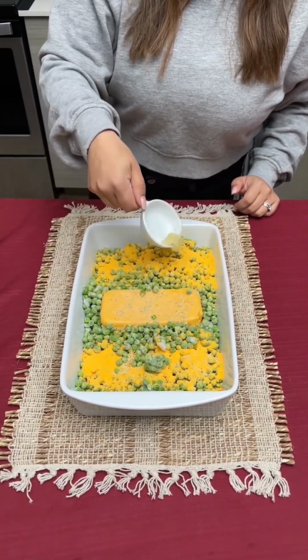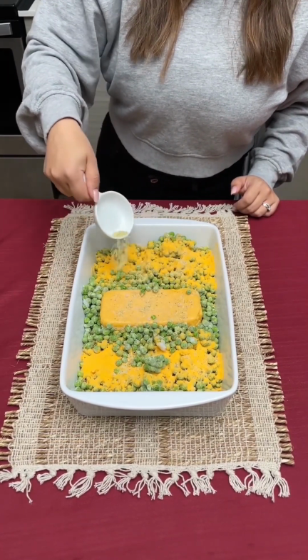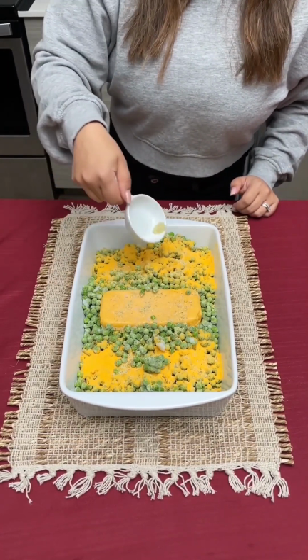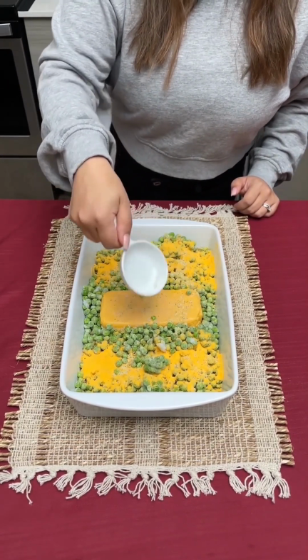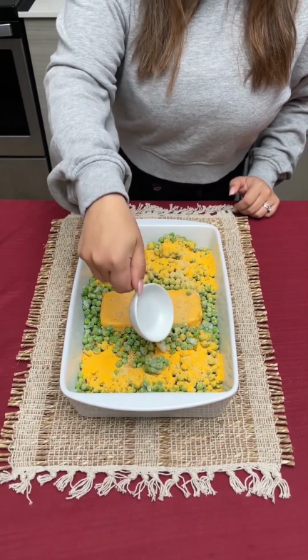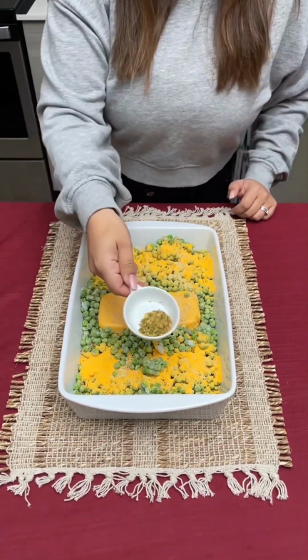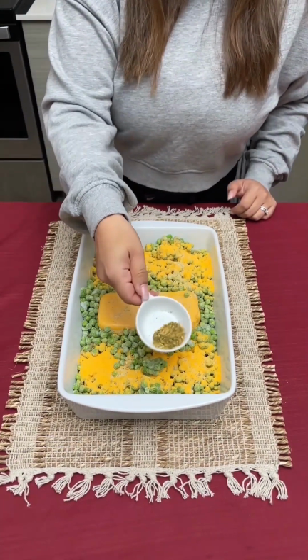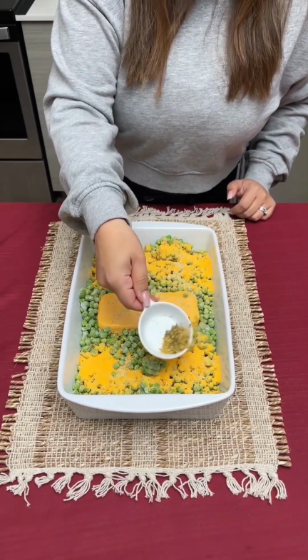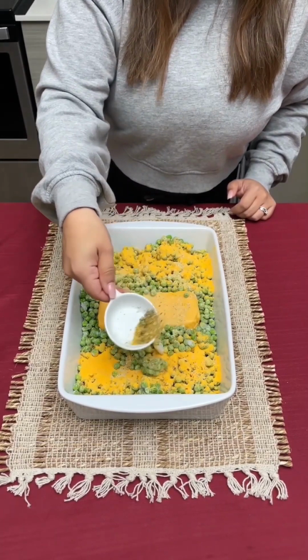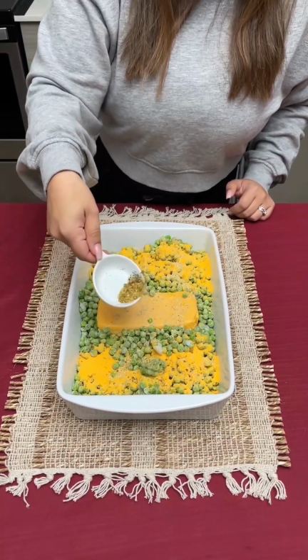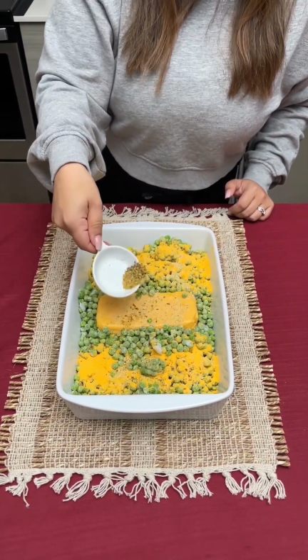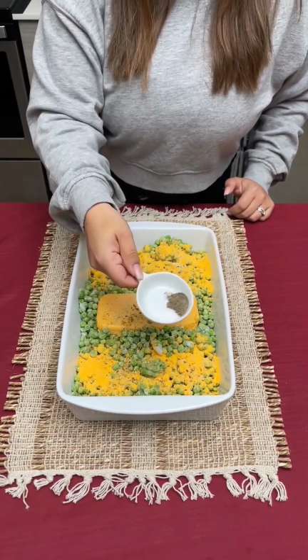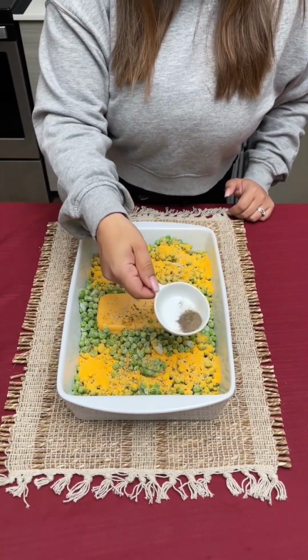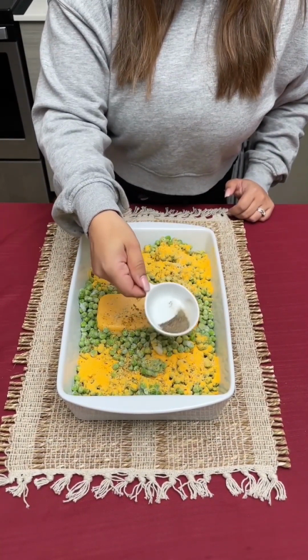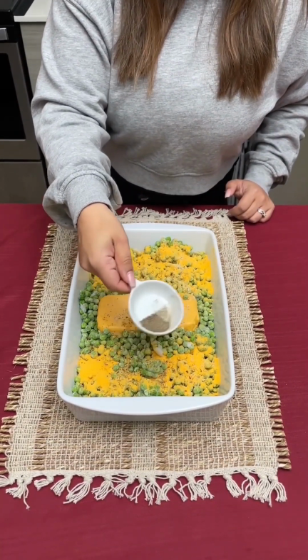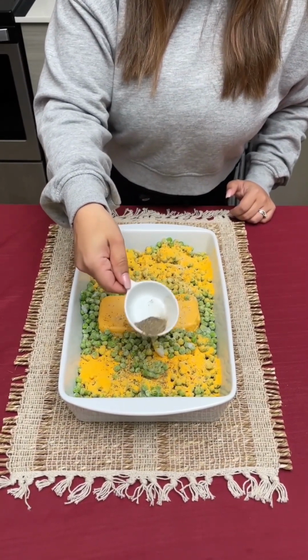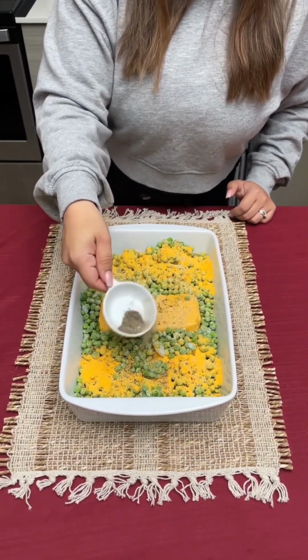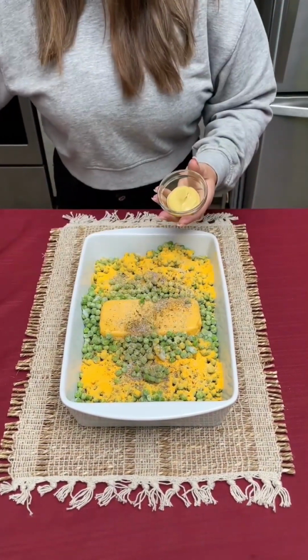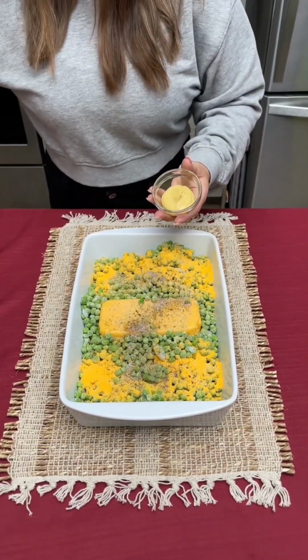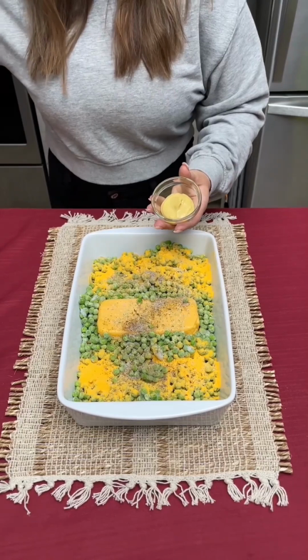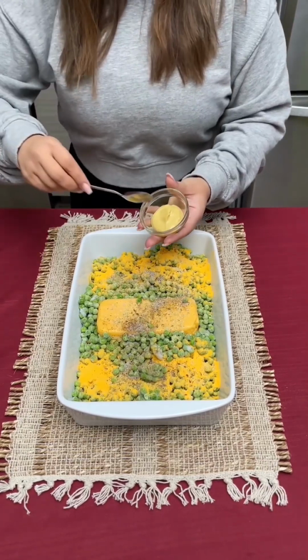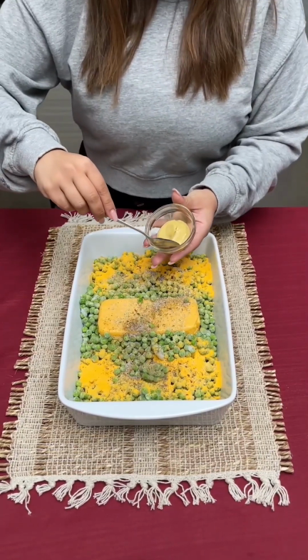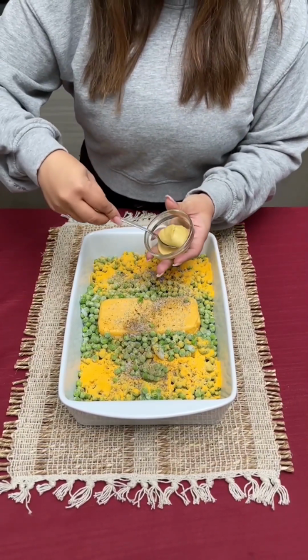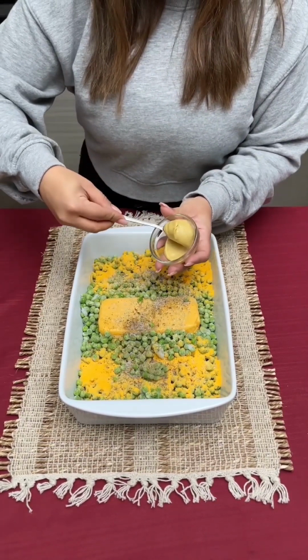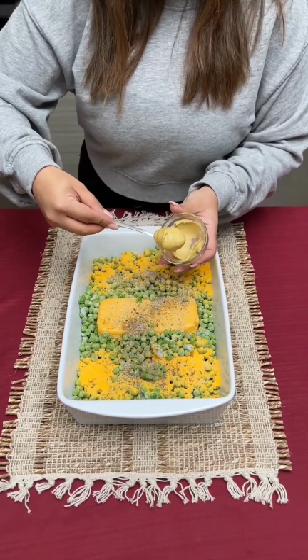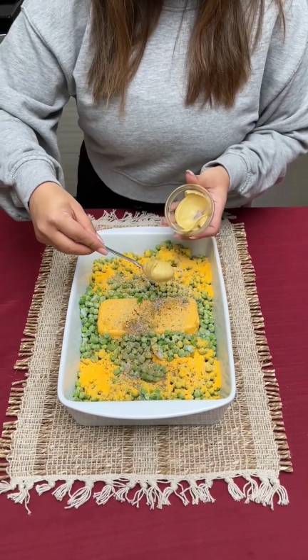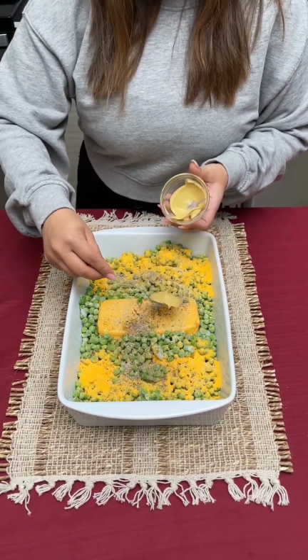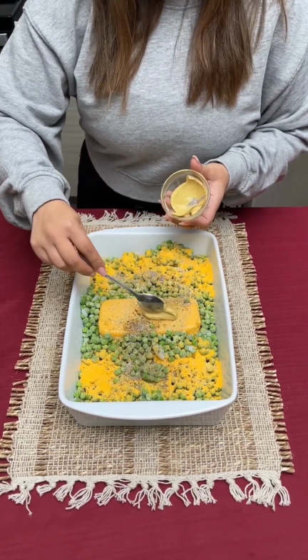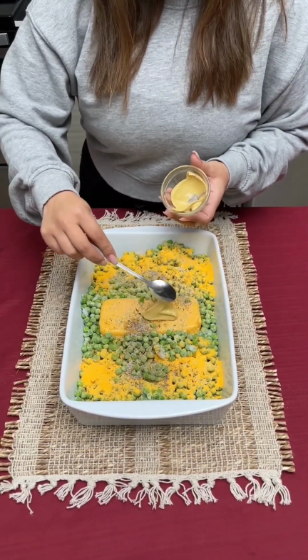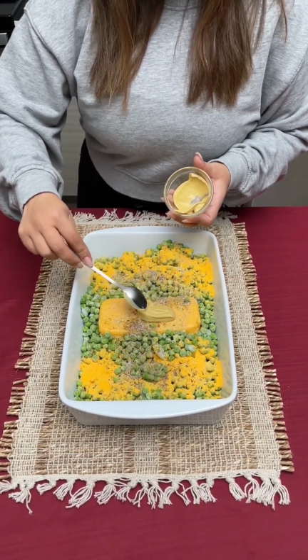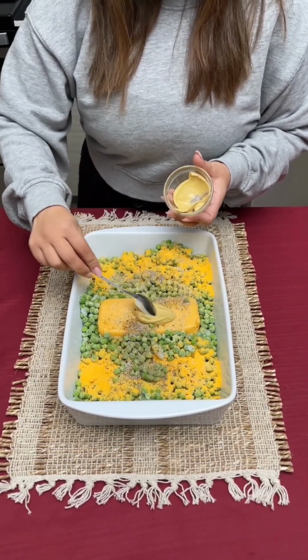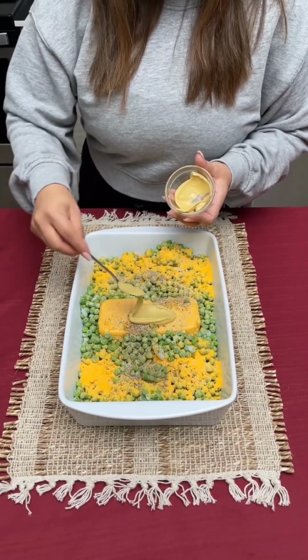Then we're gonna go in with some Parmesan and herbs and I'm just gonna go all over the top of everything. Same with the garlic — I just love some garlic. We can't forget our salt and pepper too, and I'm just going to place some Dijon mustard on our Velveeta cheese just like this.